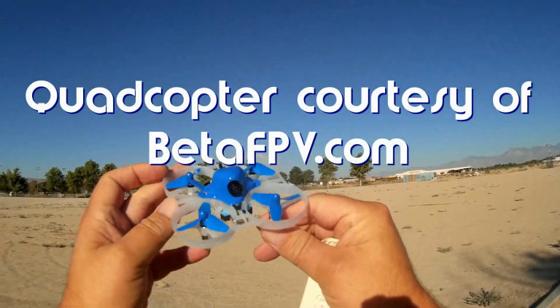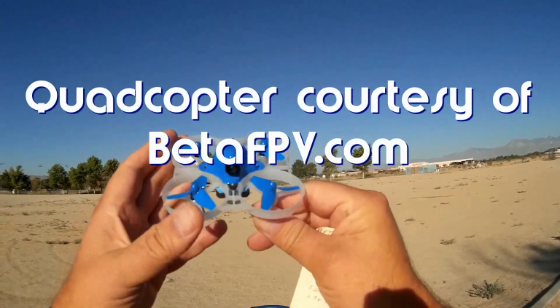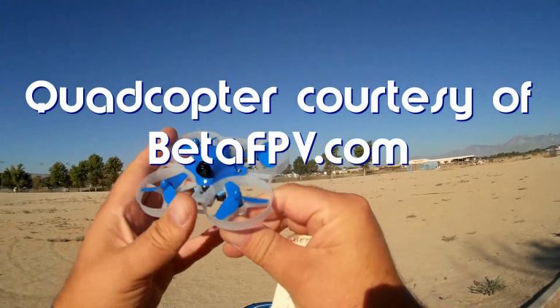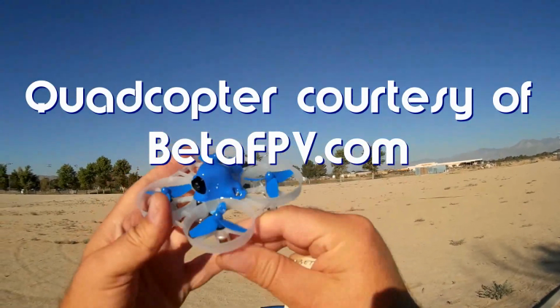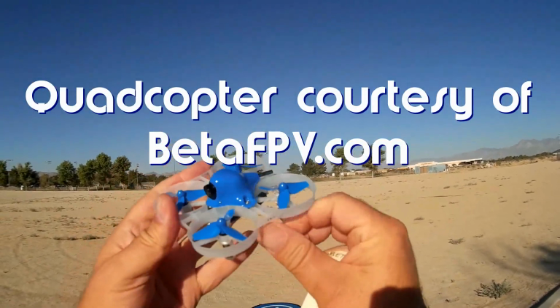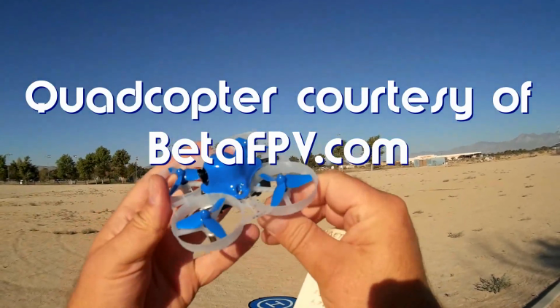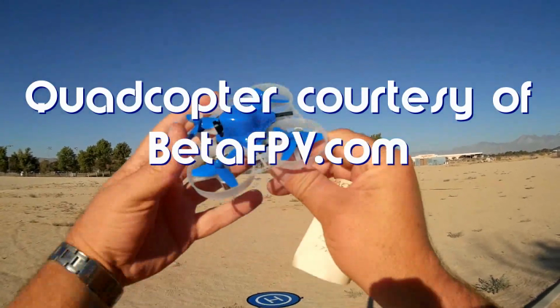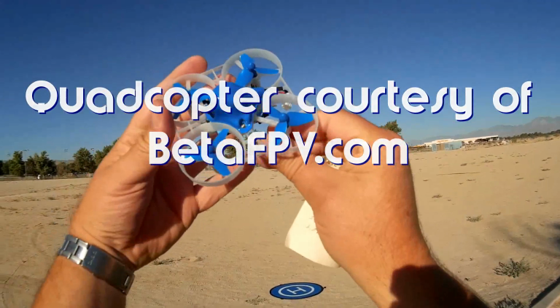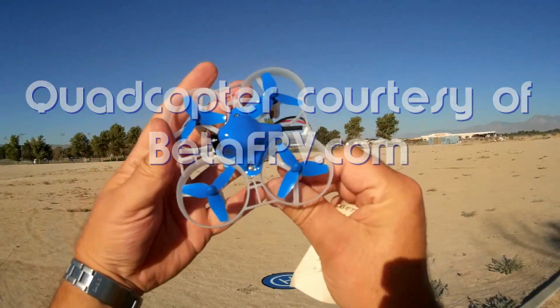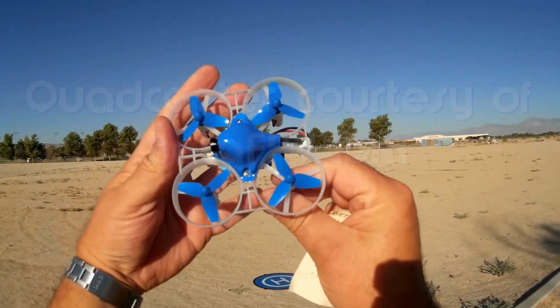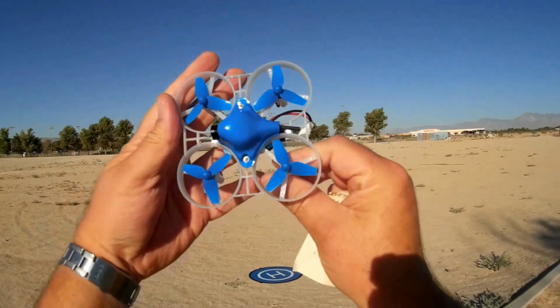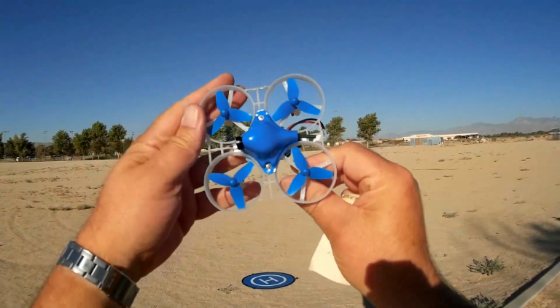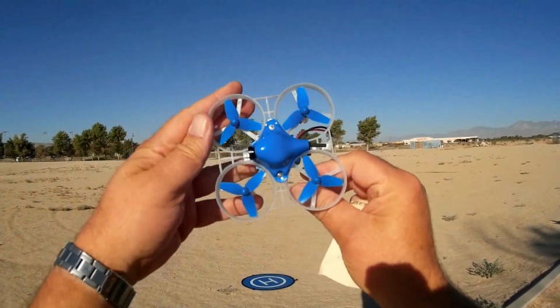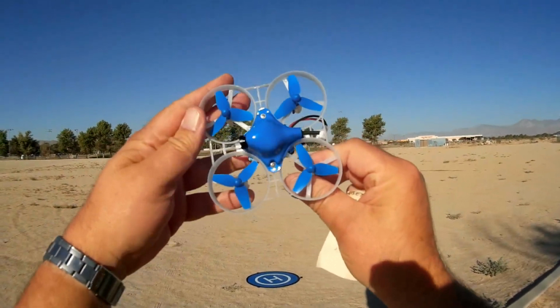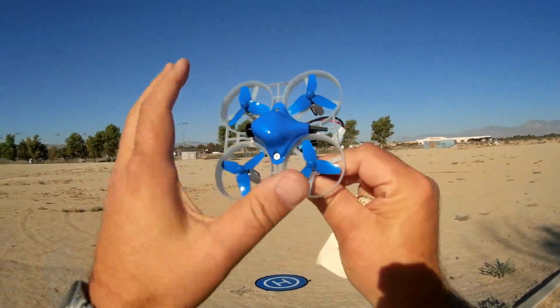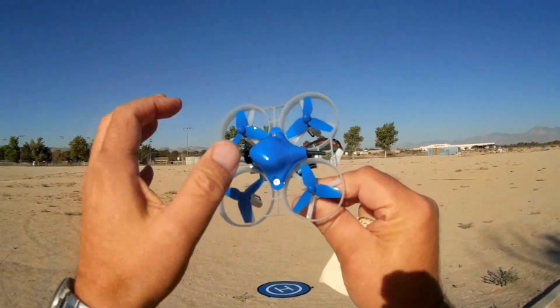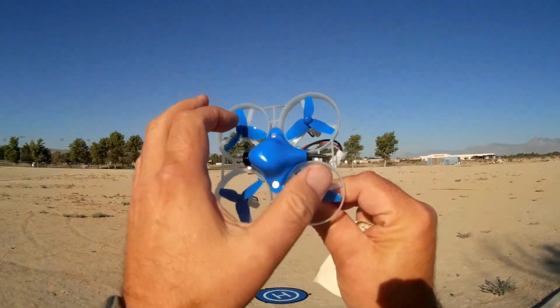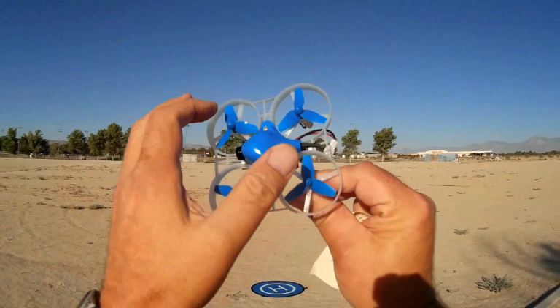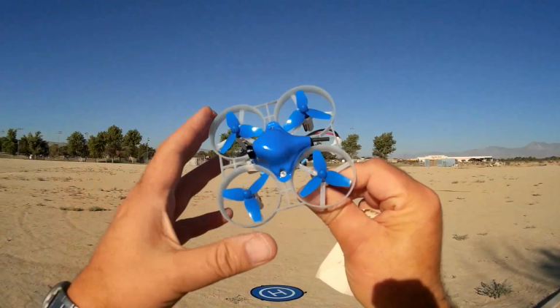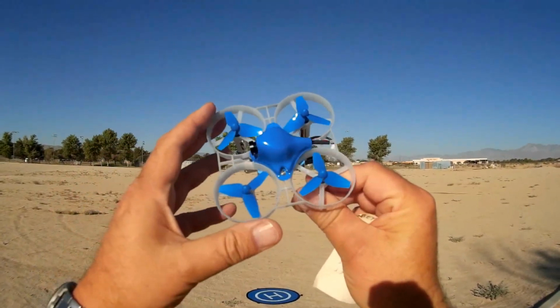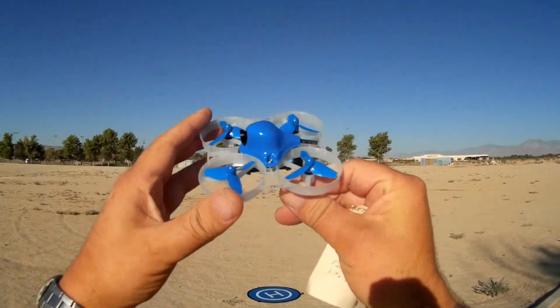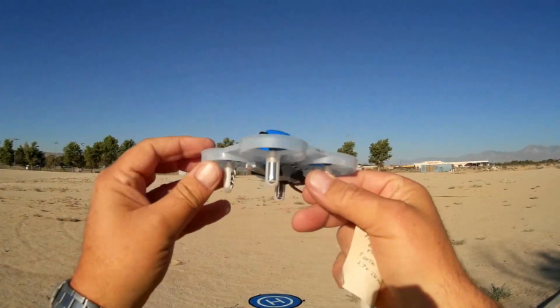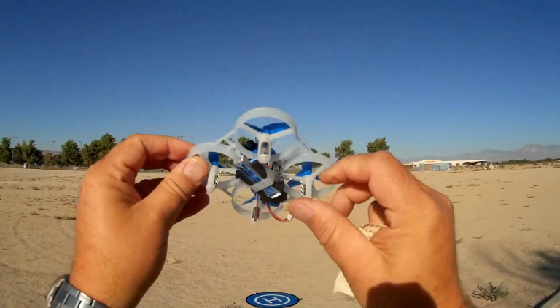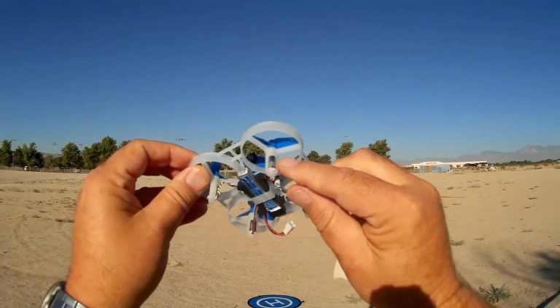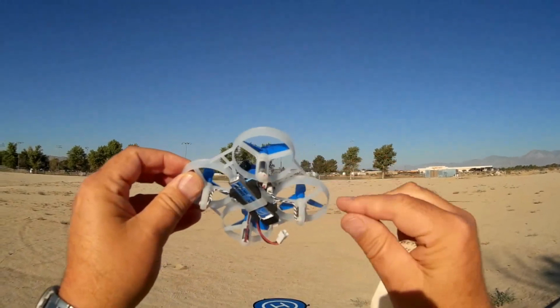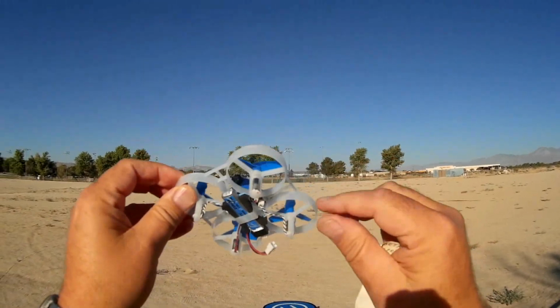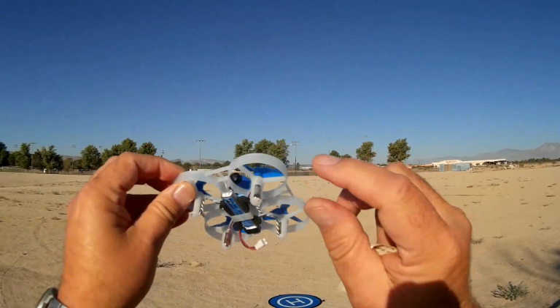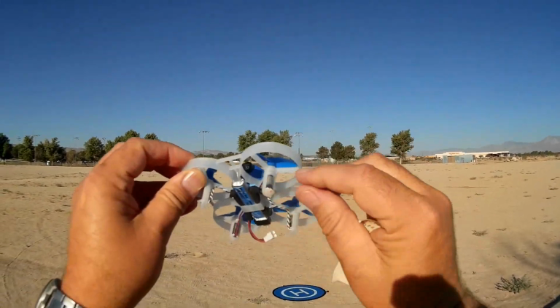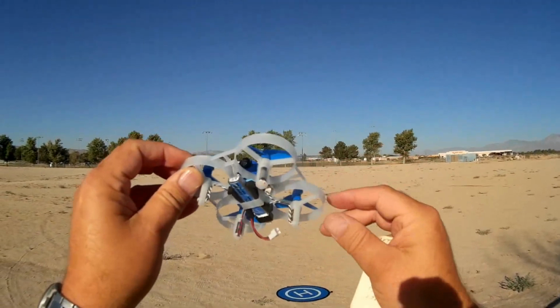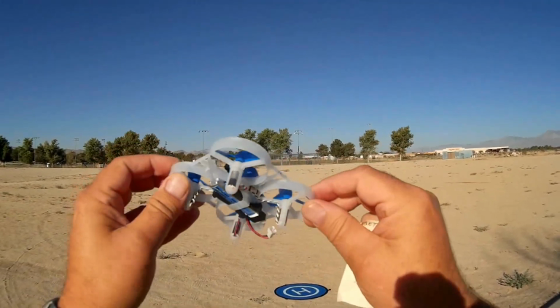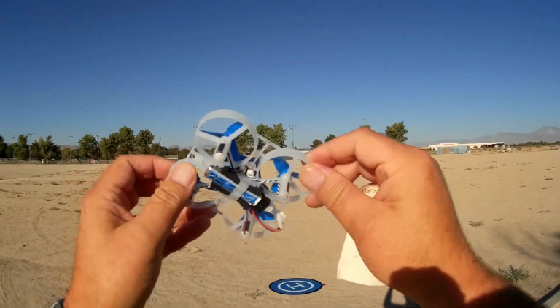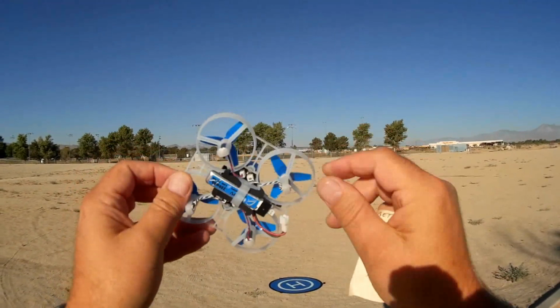This is another Tiny Whoop competitor. It's a little bit bigger than a Tiny Whoop — this one's actually 75mm diameter, and also includes 720mm motors, a little bit bigger motors.